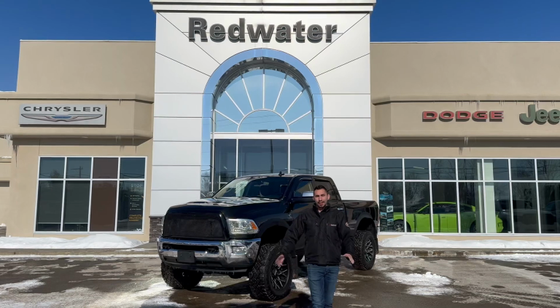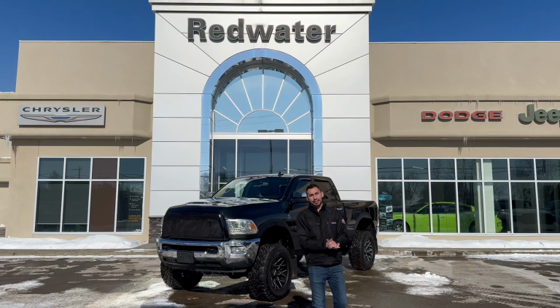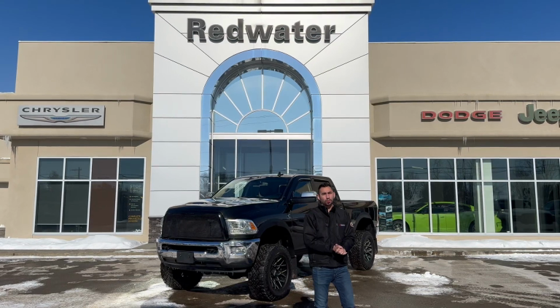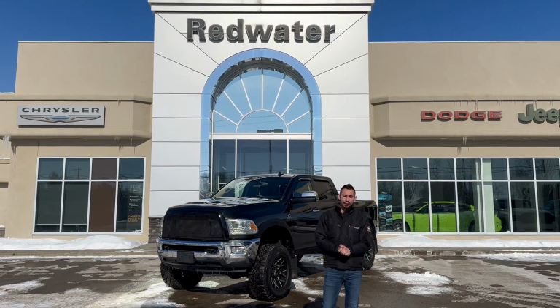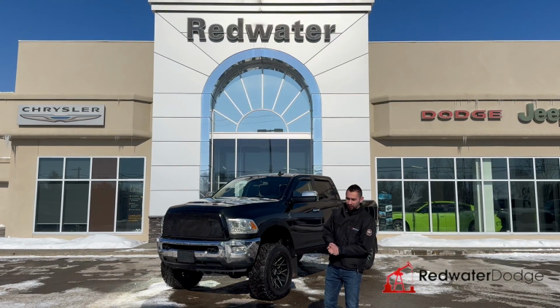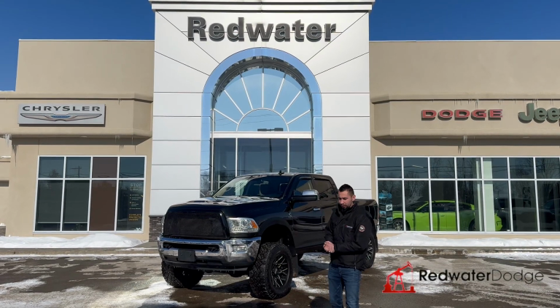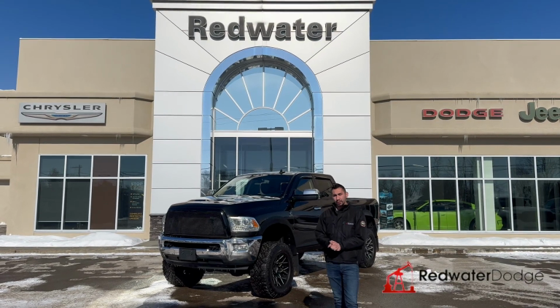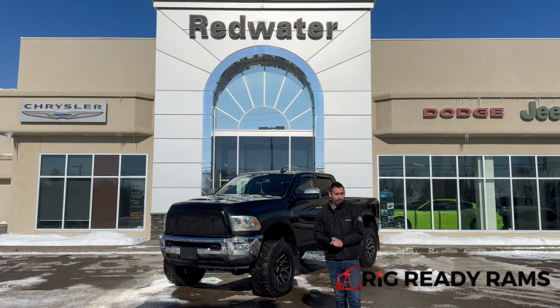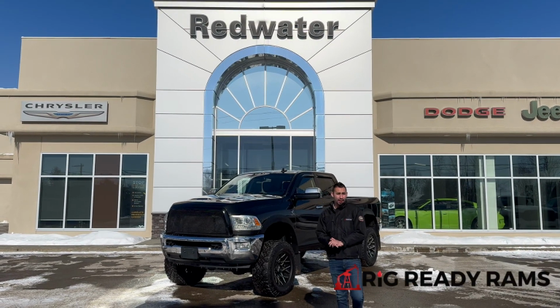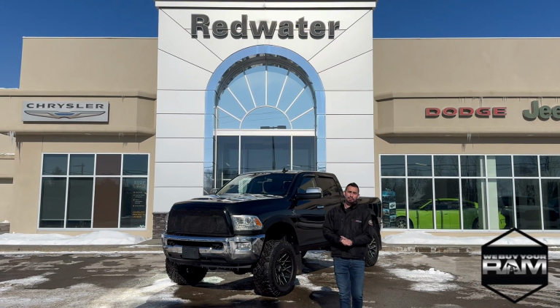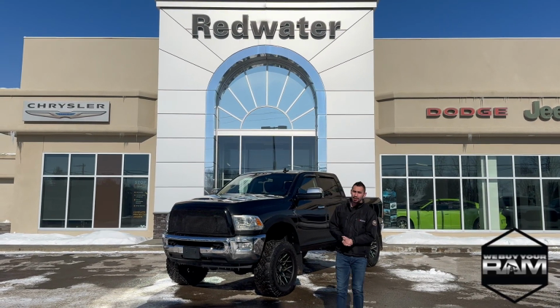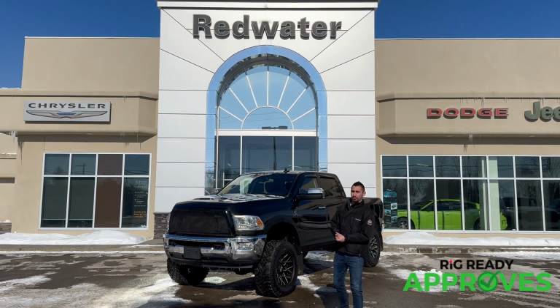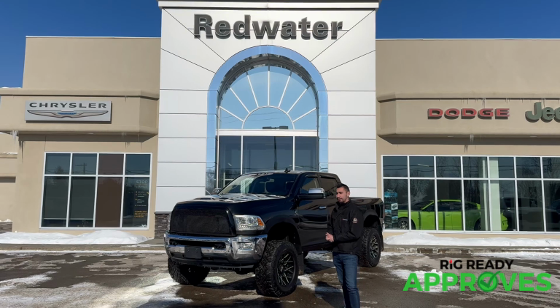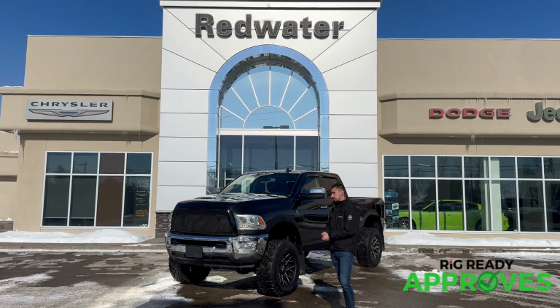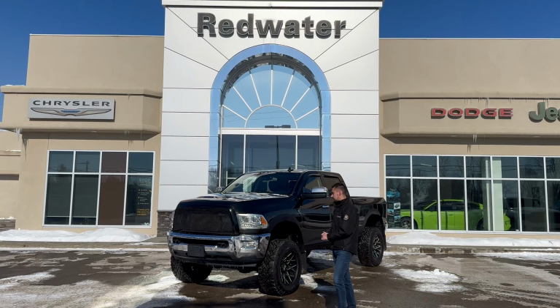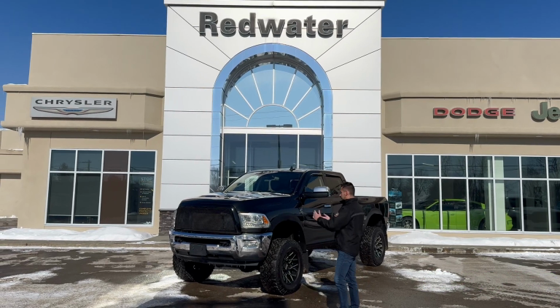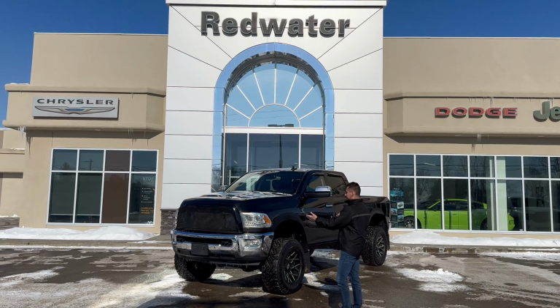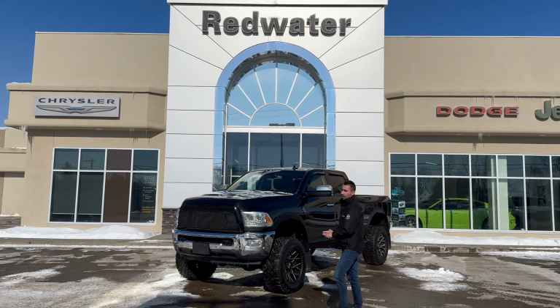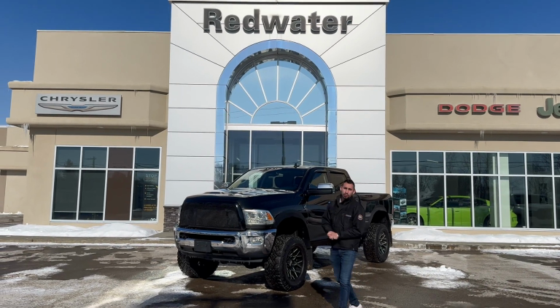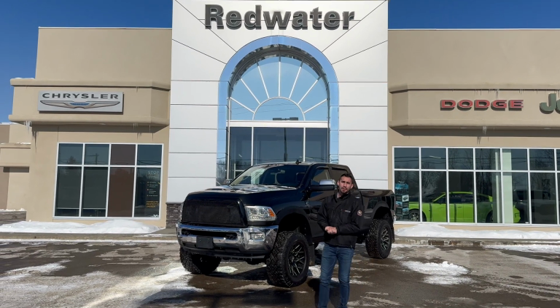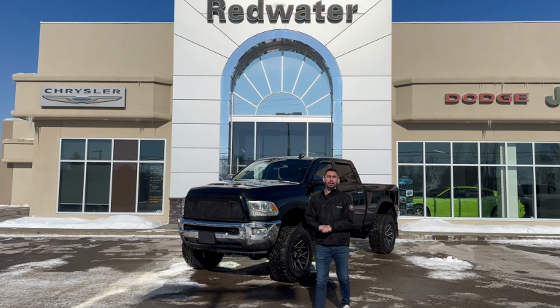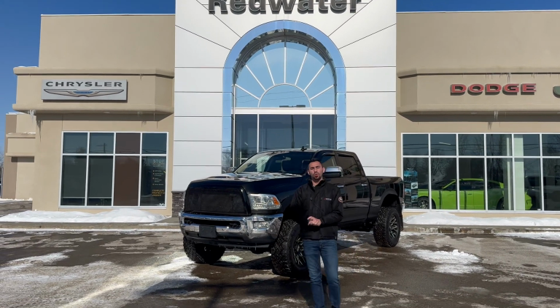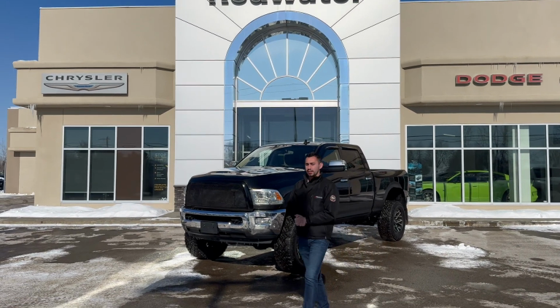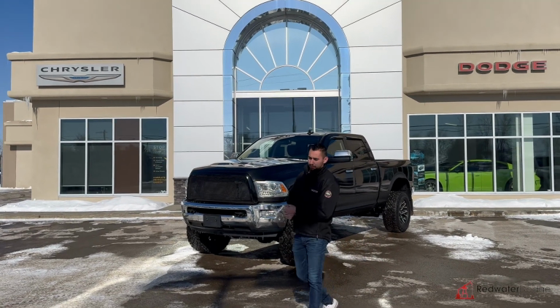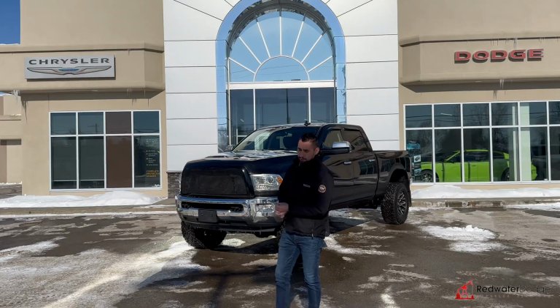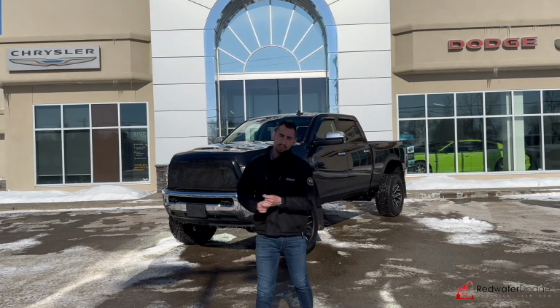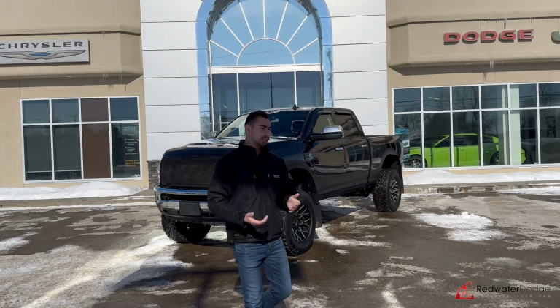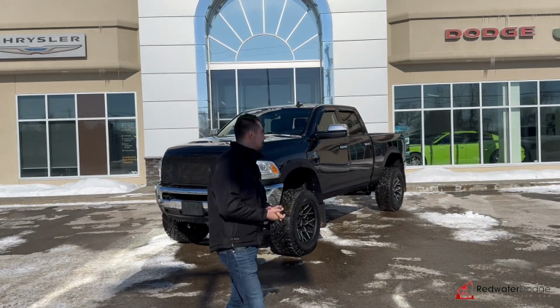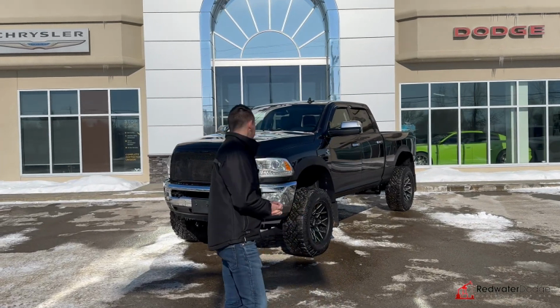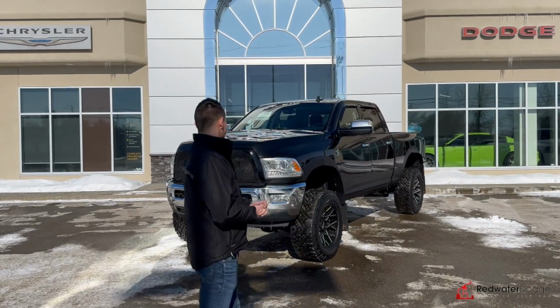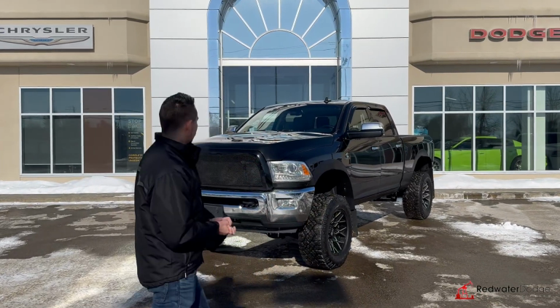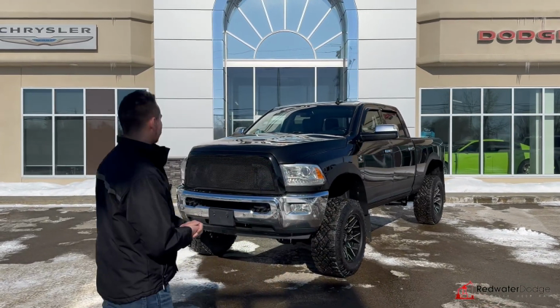Hey guys, Adrian here again with Redwater Dodge, the home of Rig Ready Rams. We buy a Ram and we have Rig Ready approvals to make sure you can get into this. Right behind me here is a 2018 Ram 3500 Laramie Diesel — this one is what we'll call a Rig Ready.